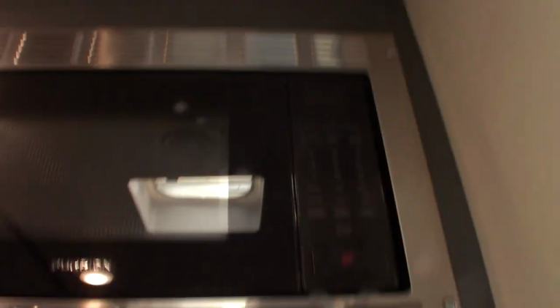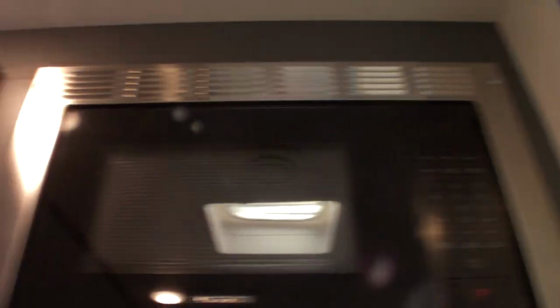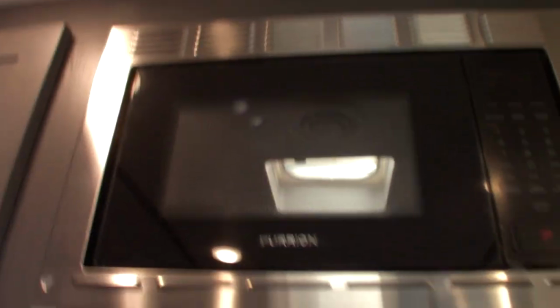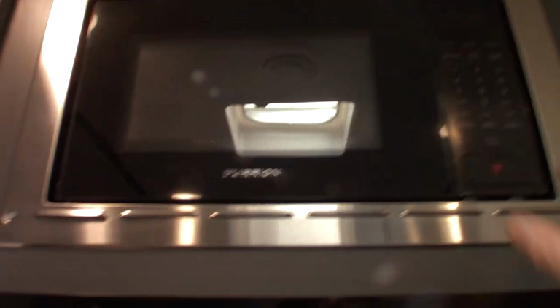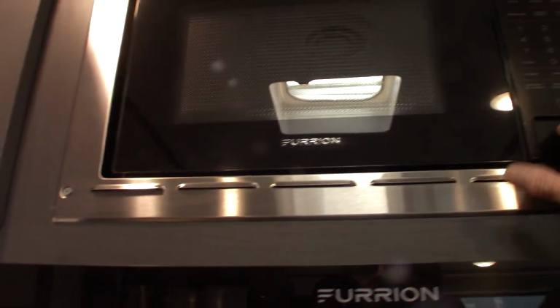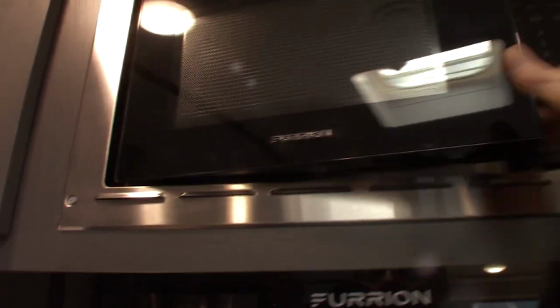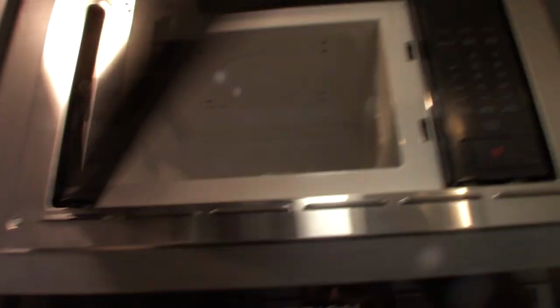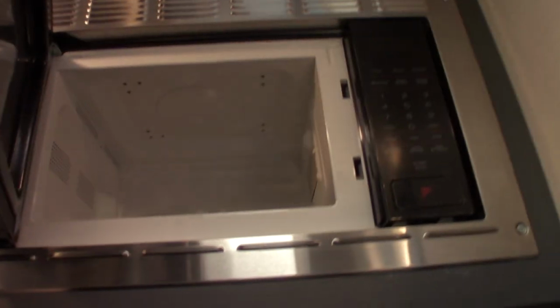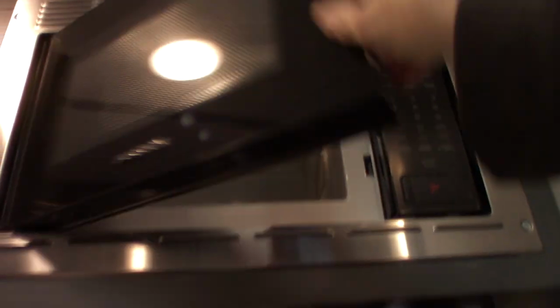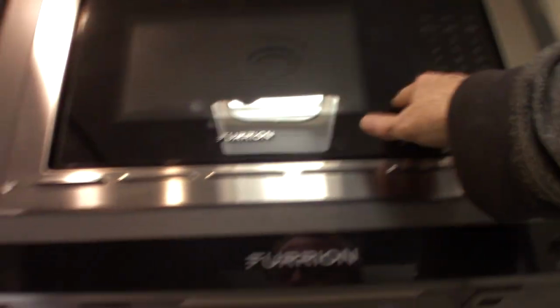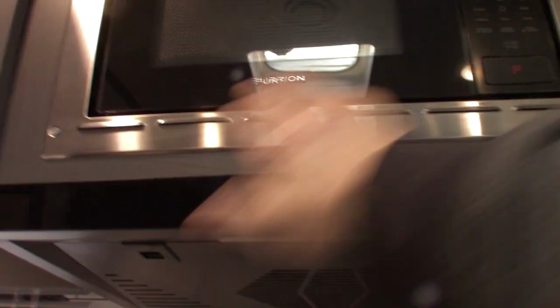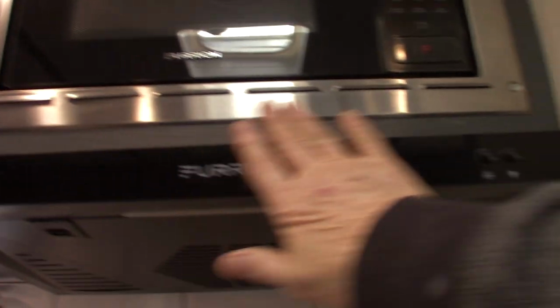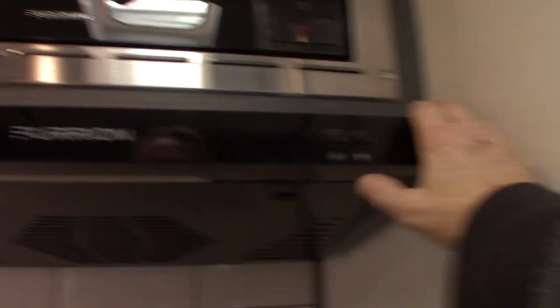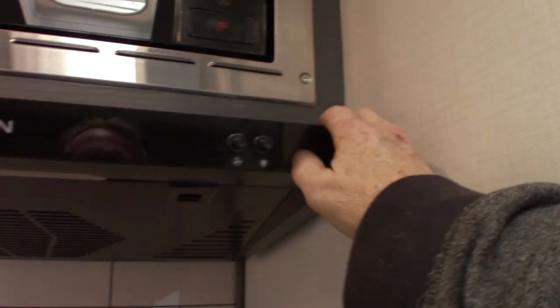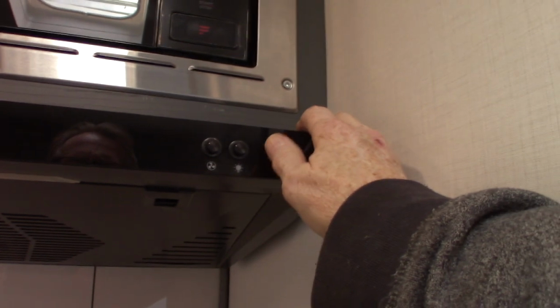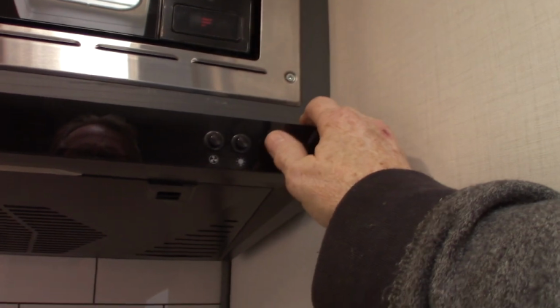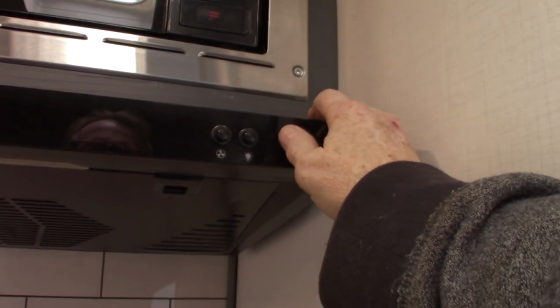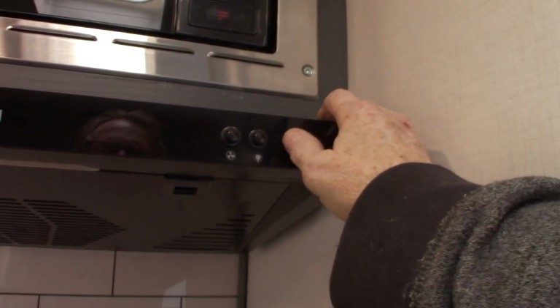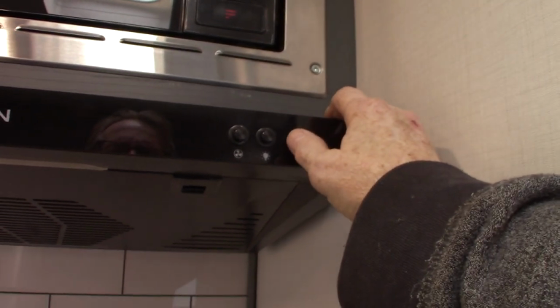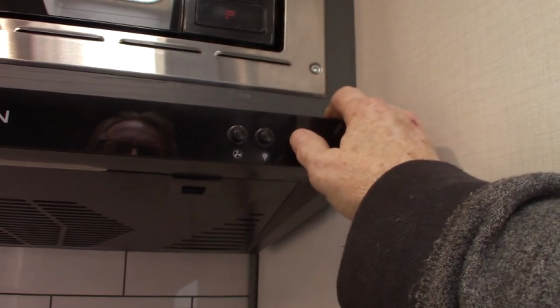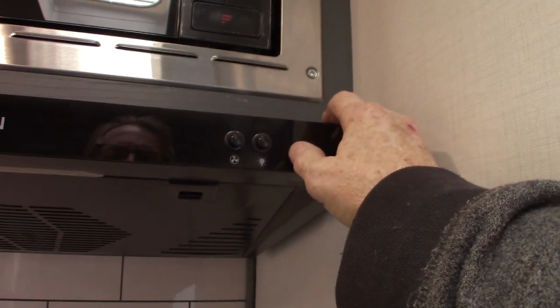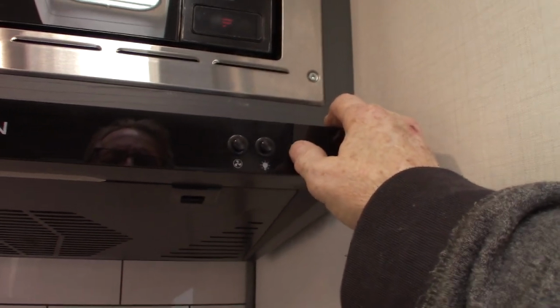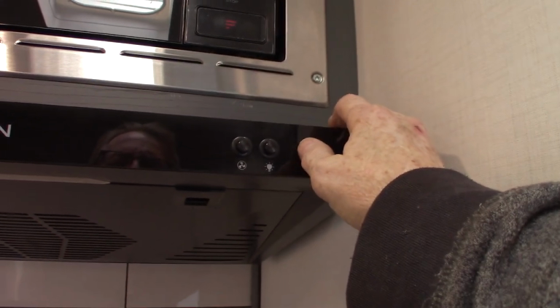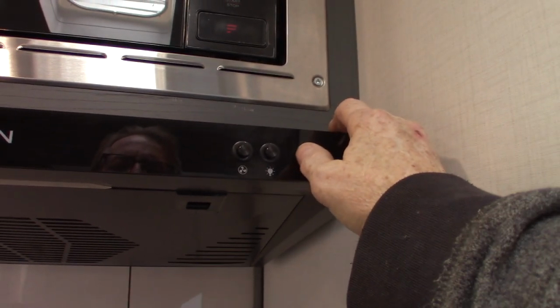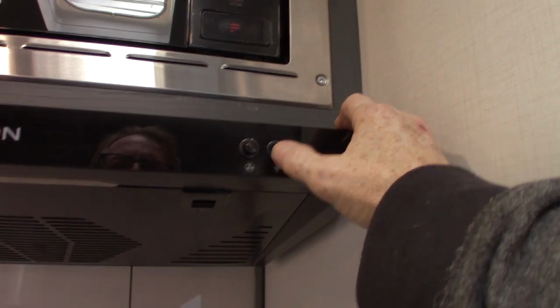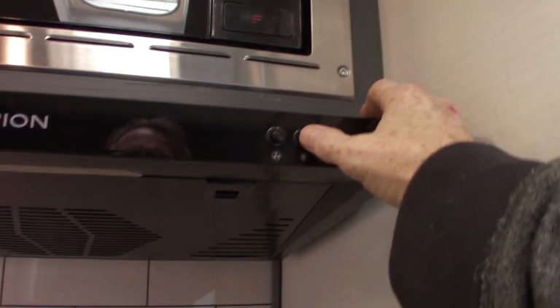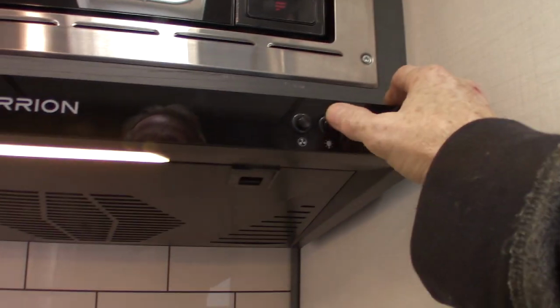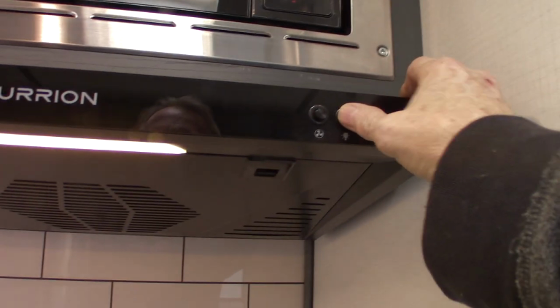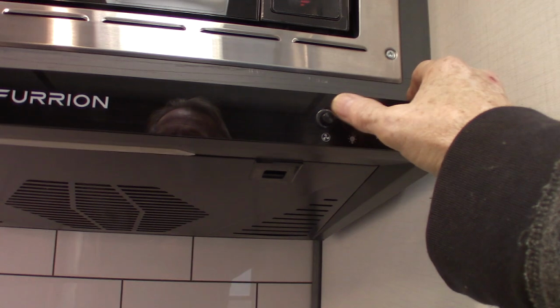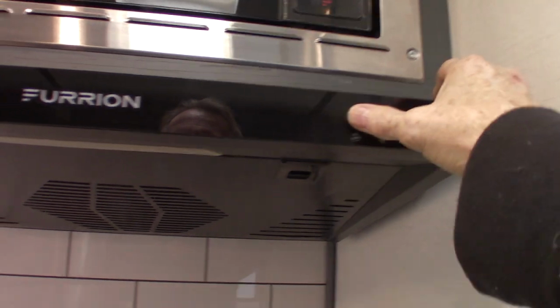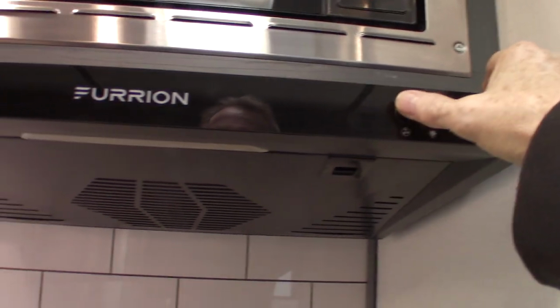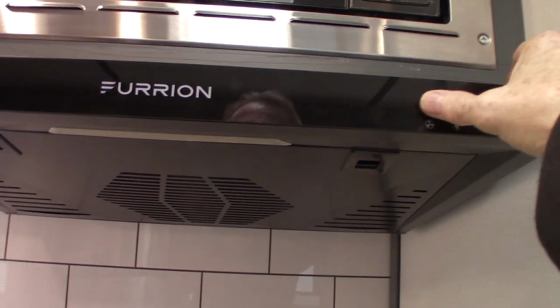Microwave works like any other microwave. This is your furnace fan and light — light there, fan there.